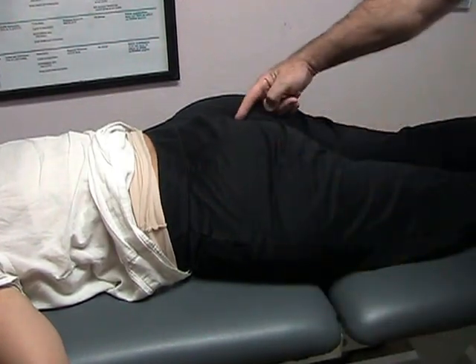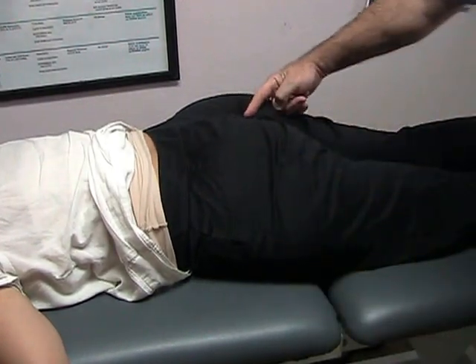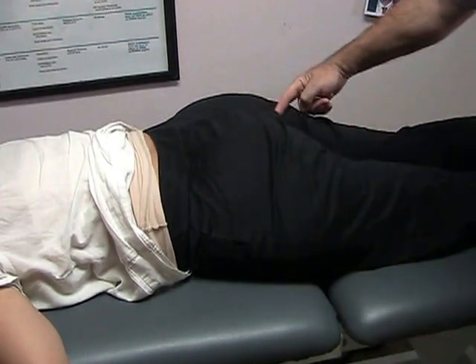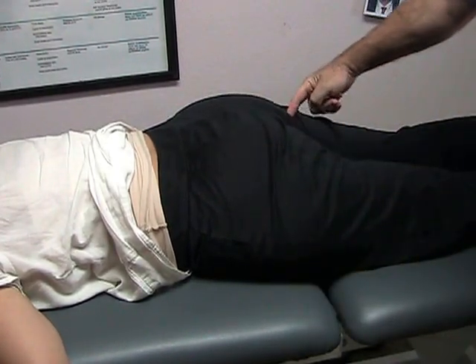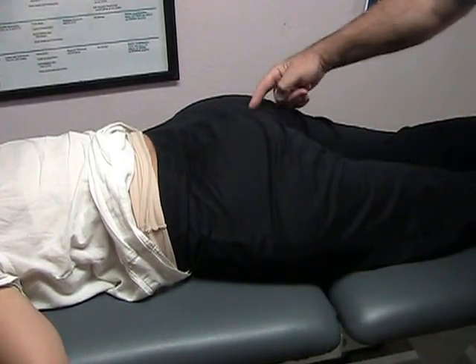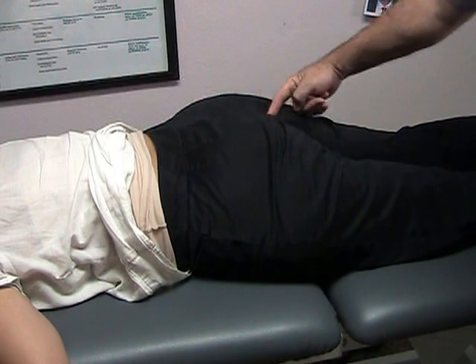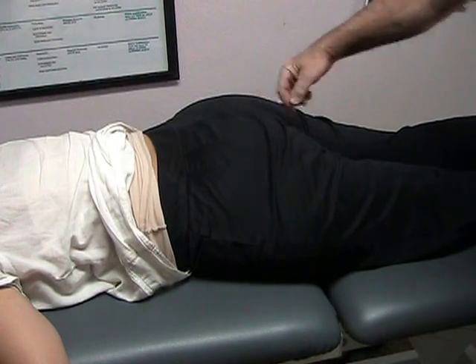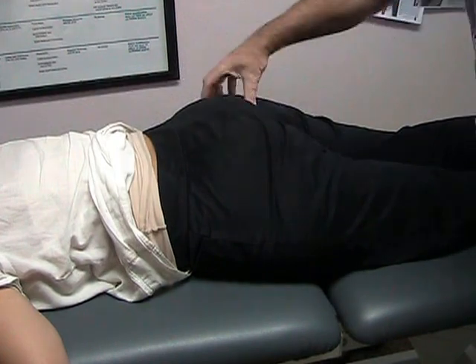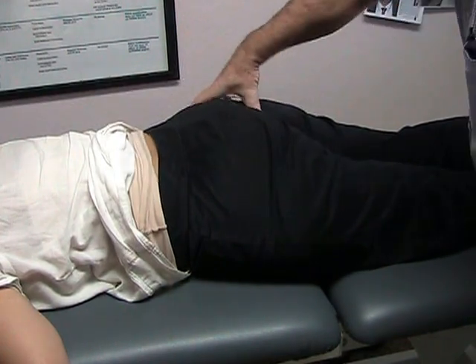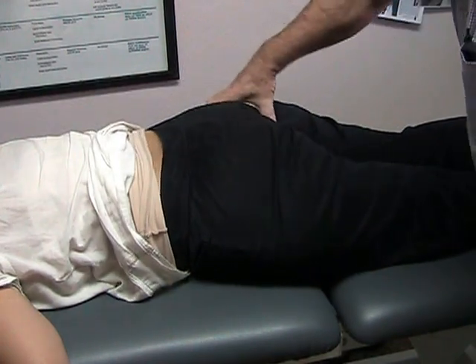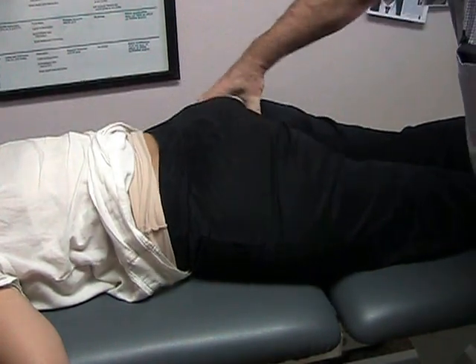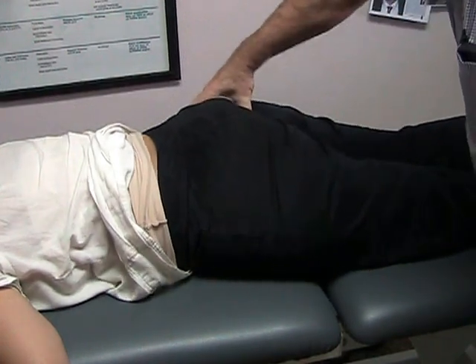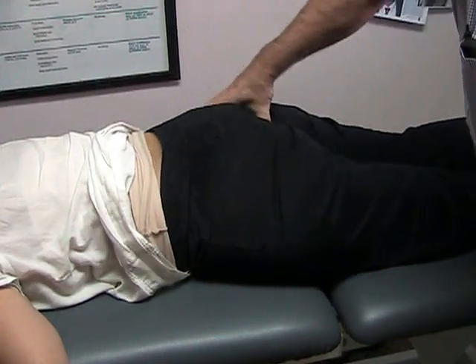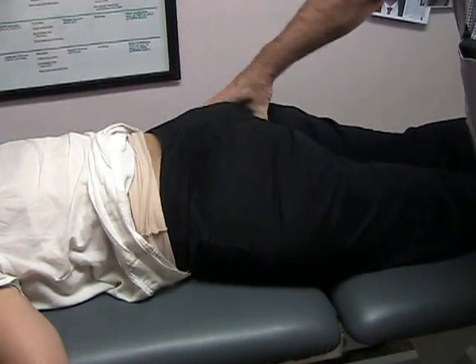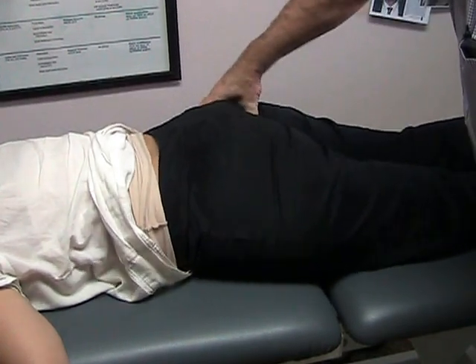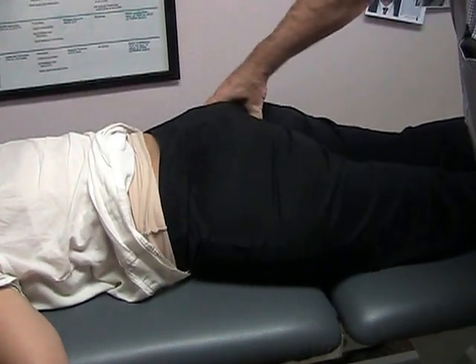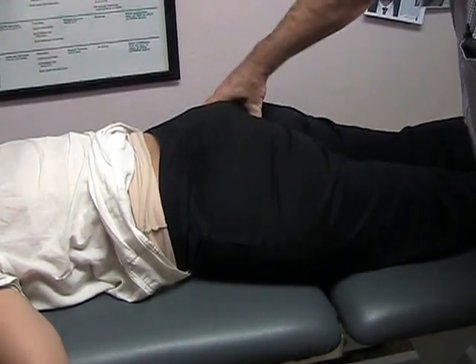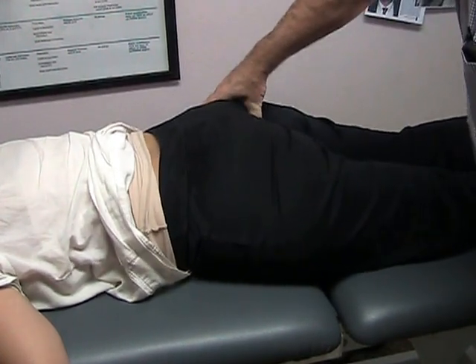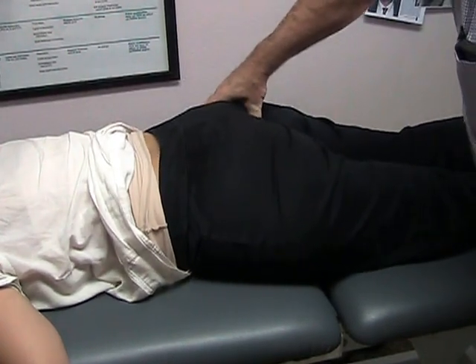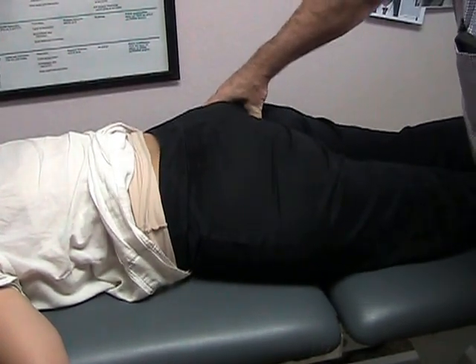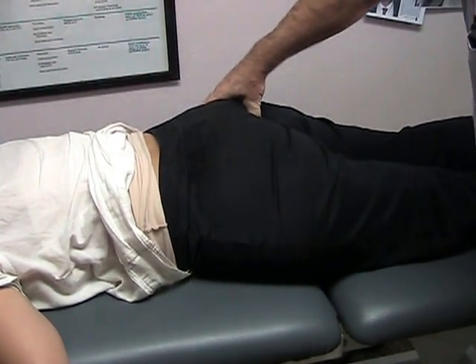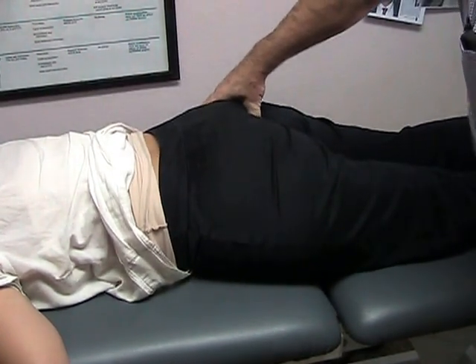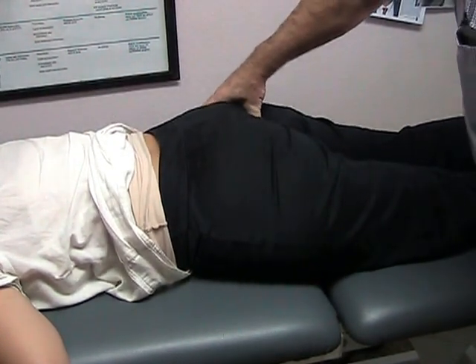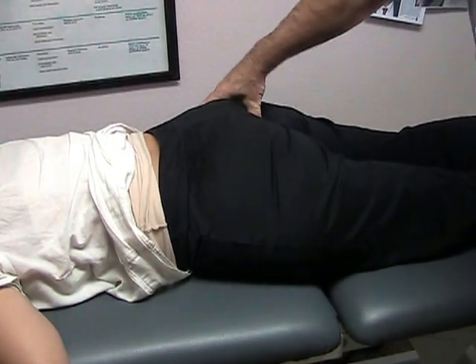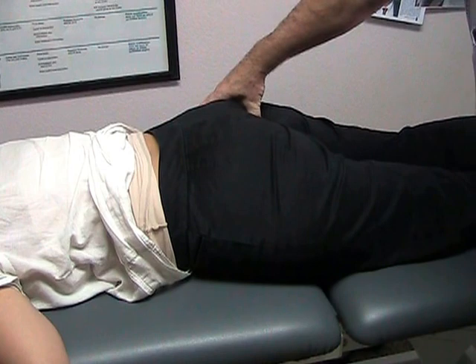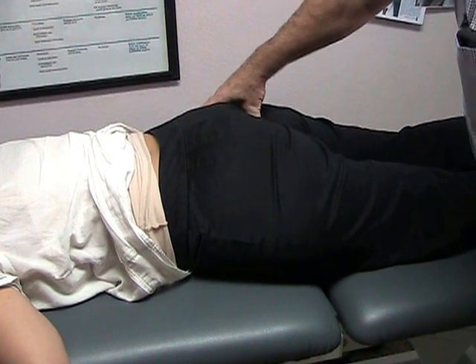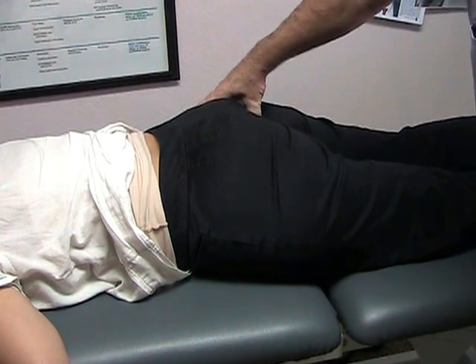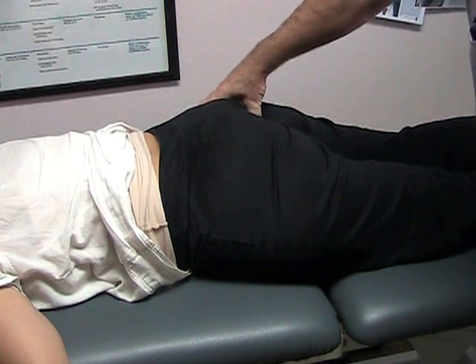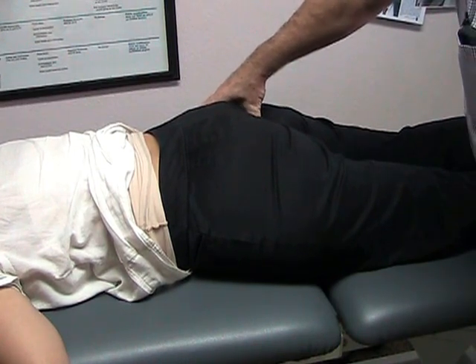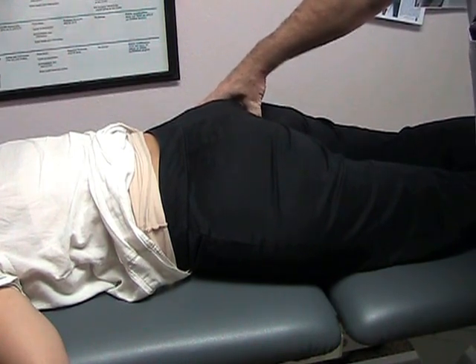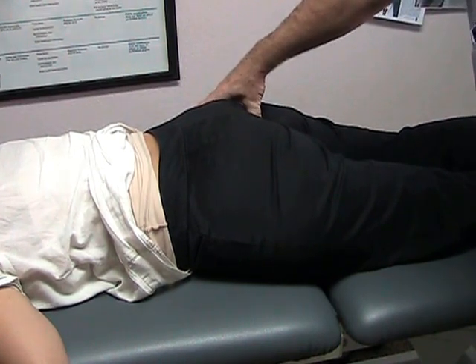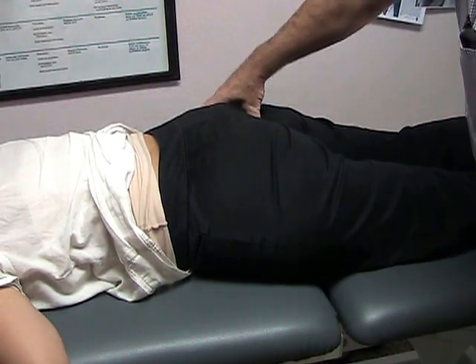The sacrotuberous ligament on the right side is over here — there it is. And you can see that I can indent it; it's not as hard.